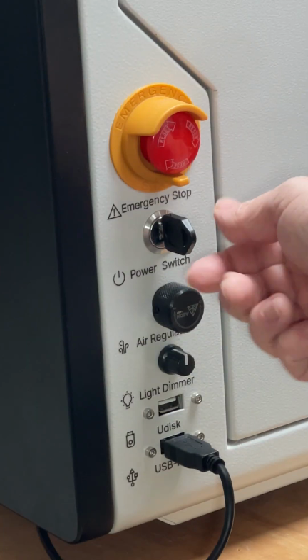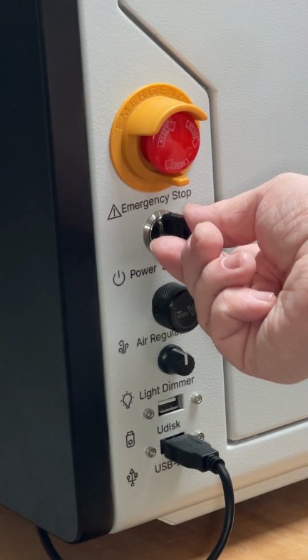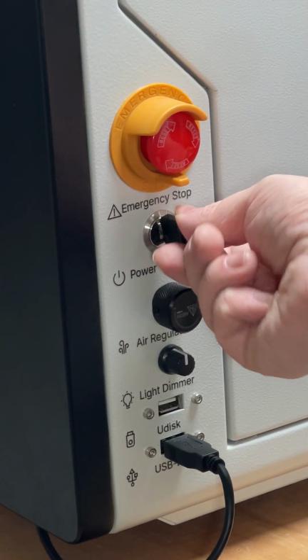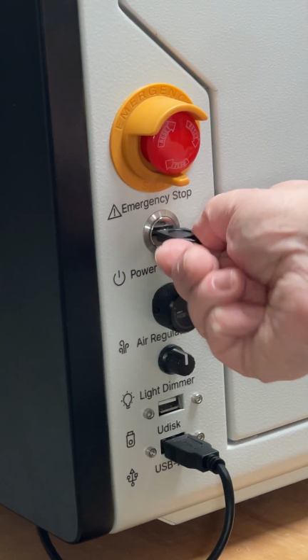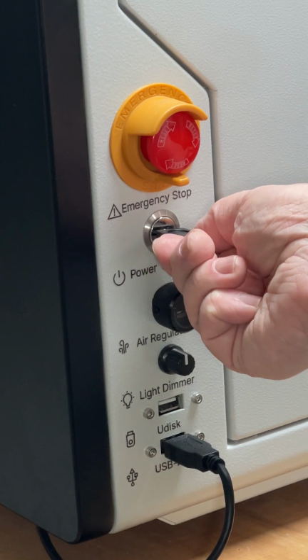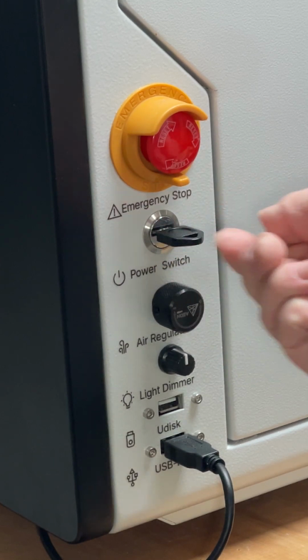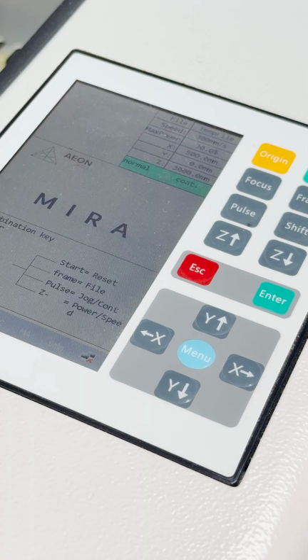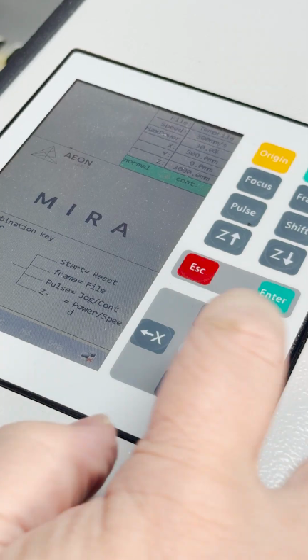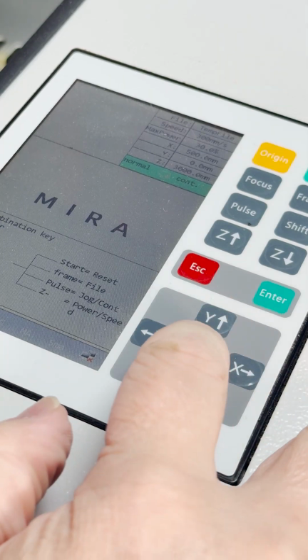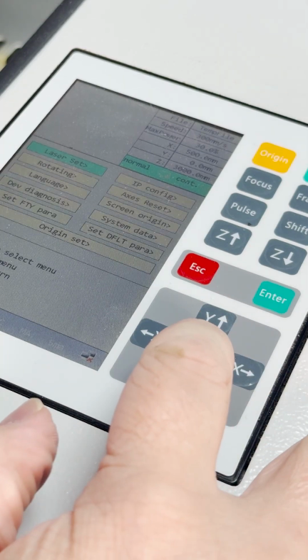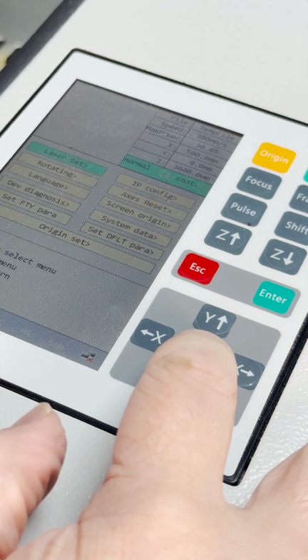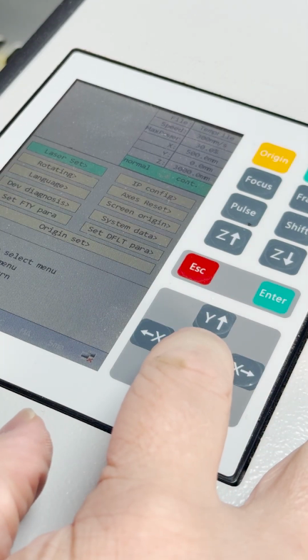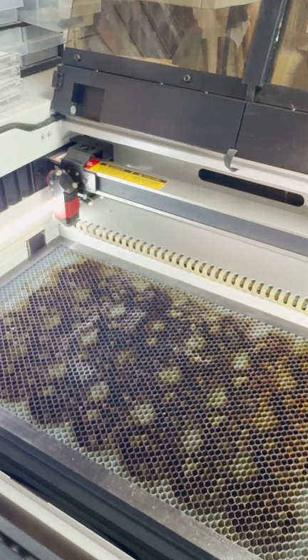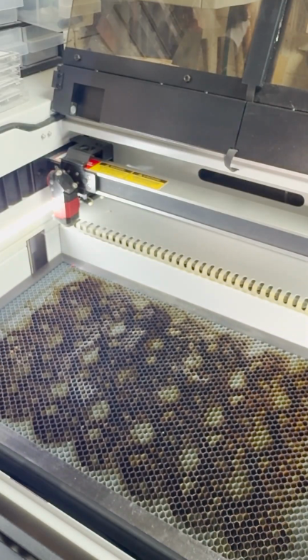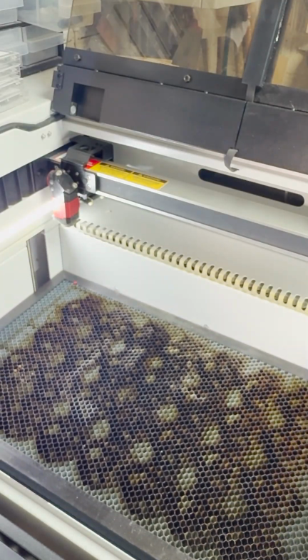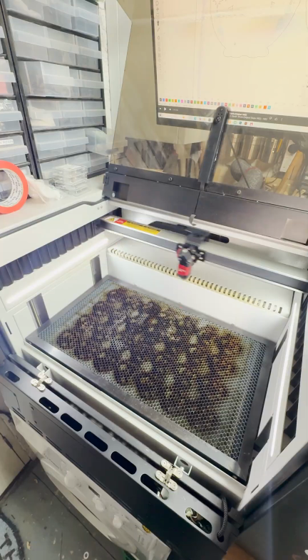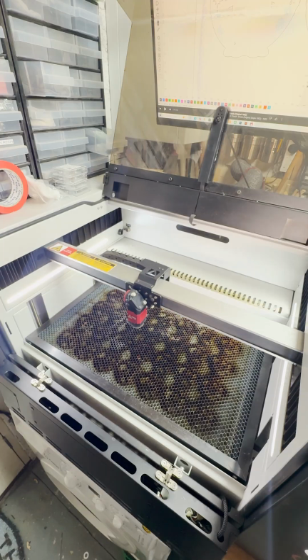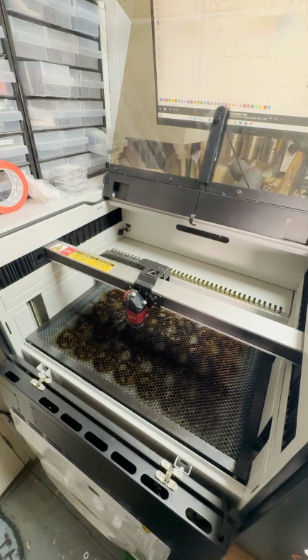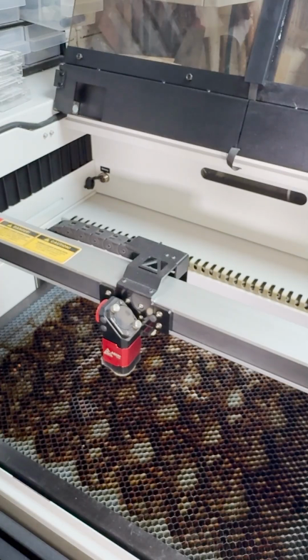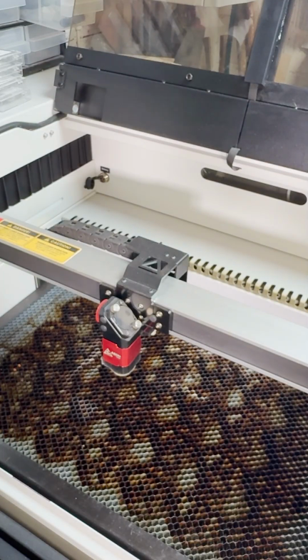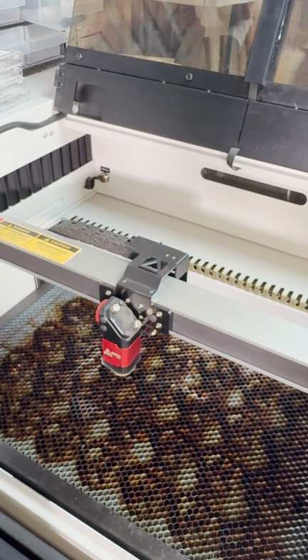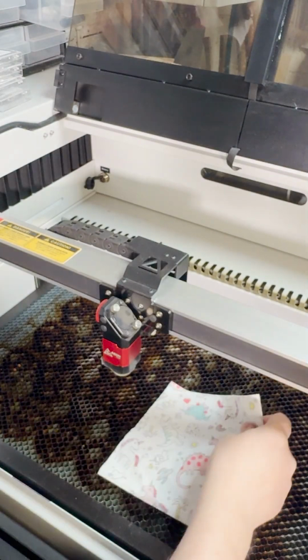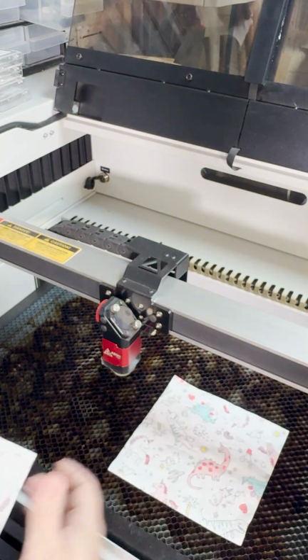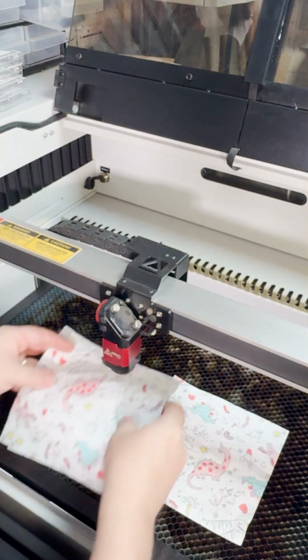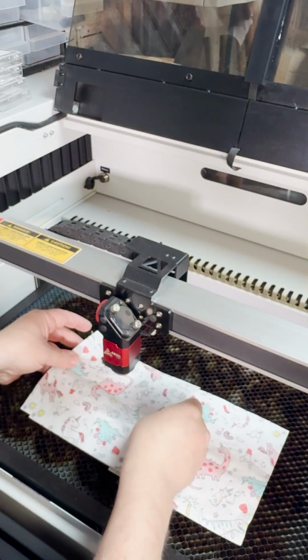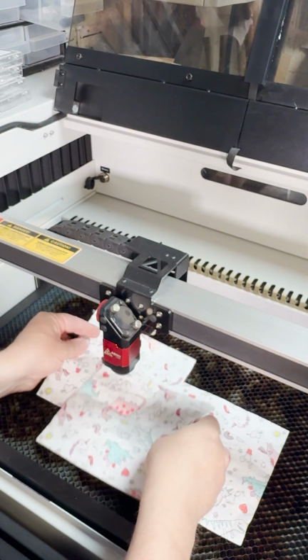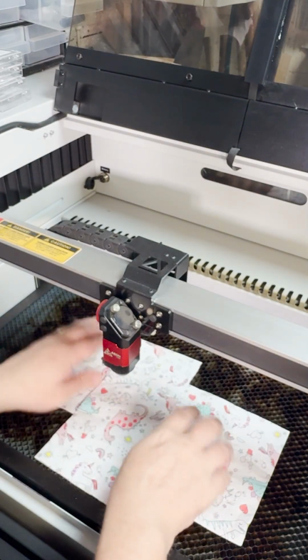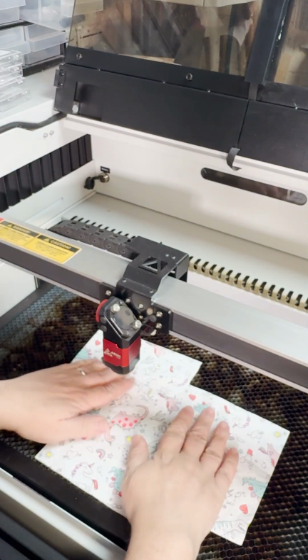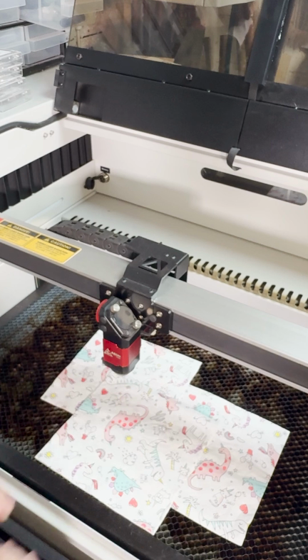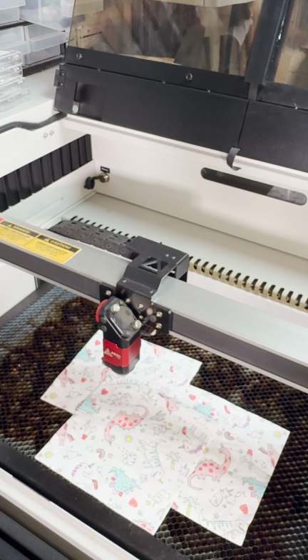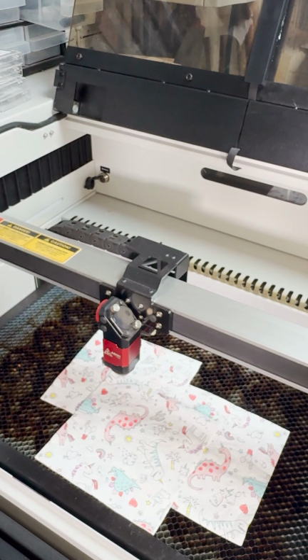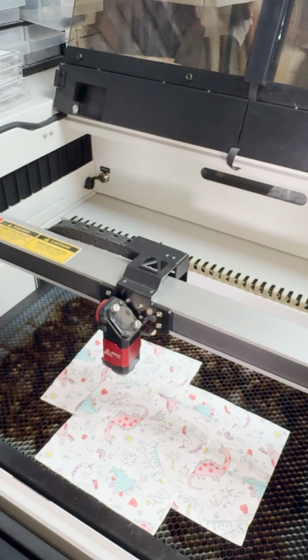Make sure your machine is turned off at the mains and the tool head is somewhere nice and easy for you to get to, so you may need to lower the bed. Put something soft down underneath the tool head just in case you drop something, ideally something like a lint-free cloth.